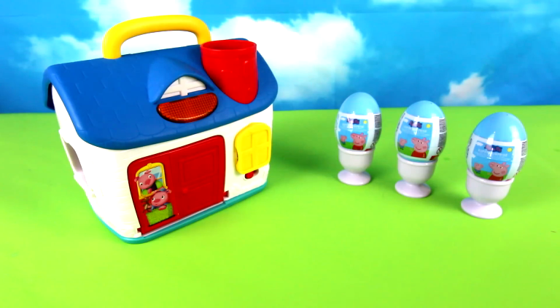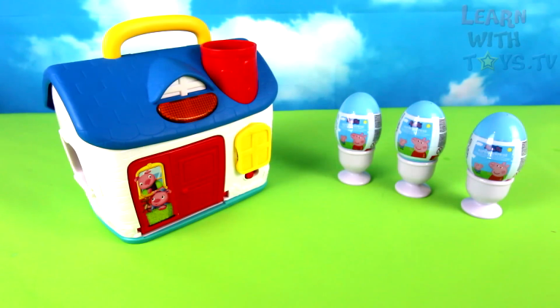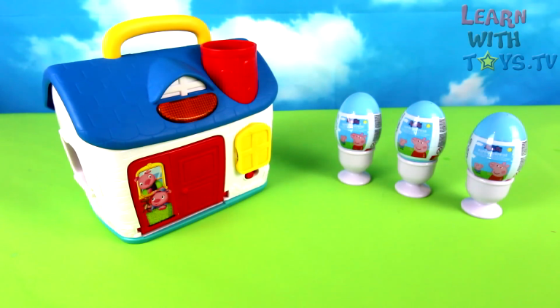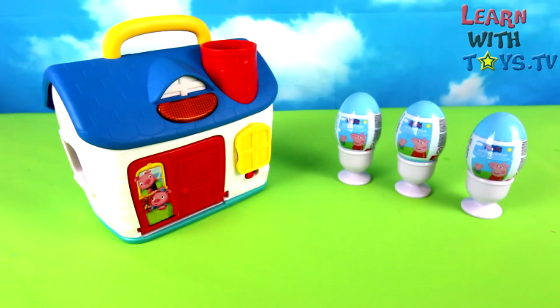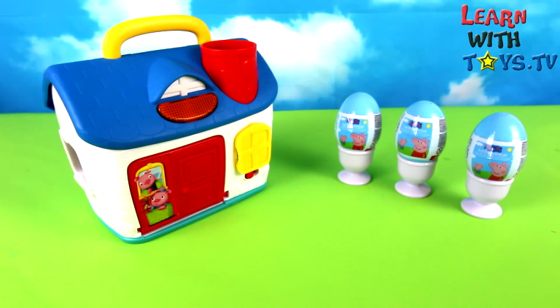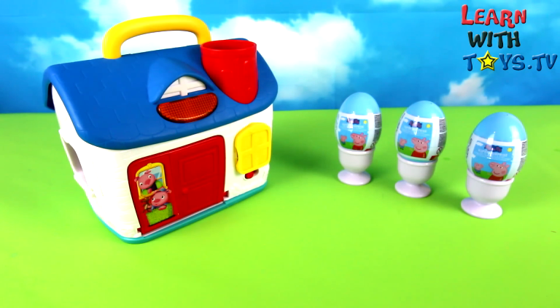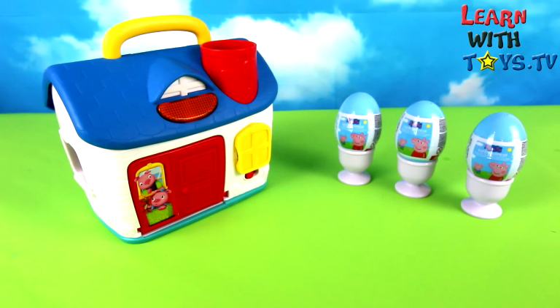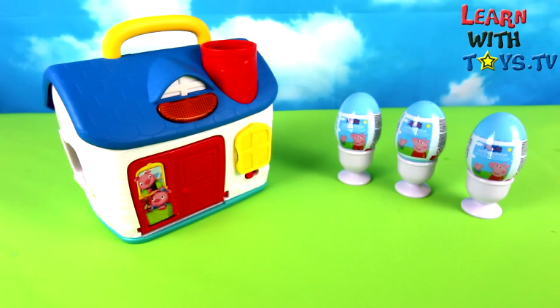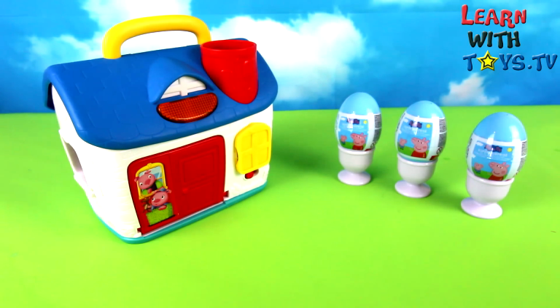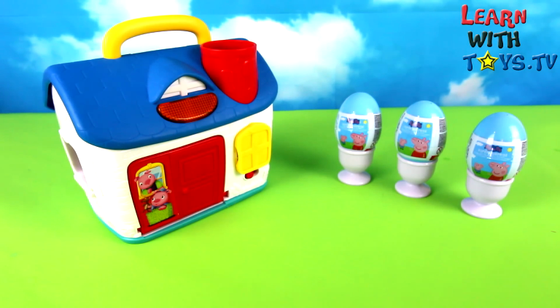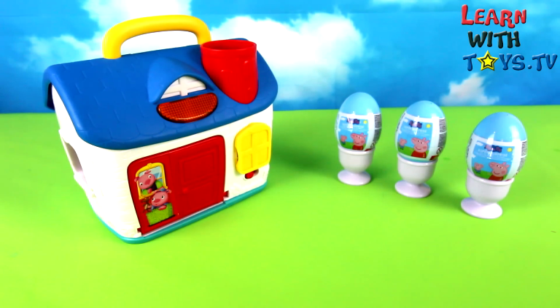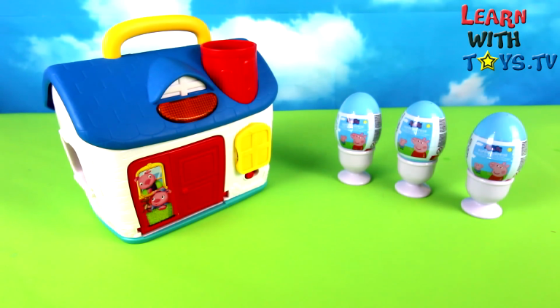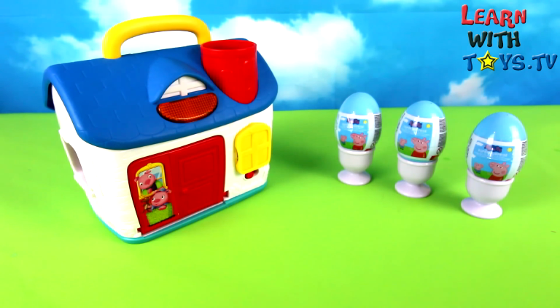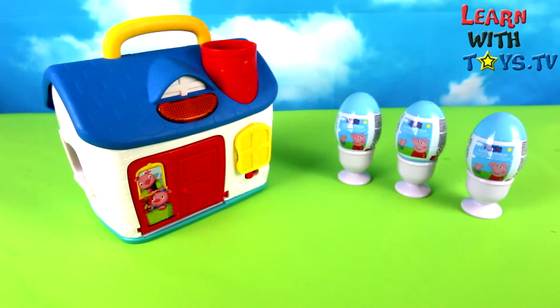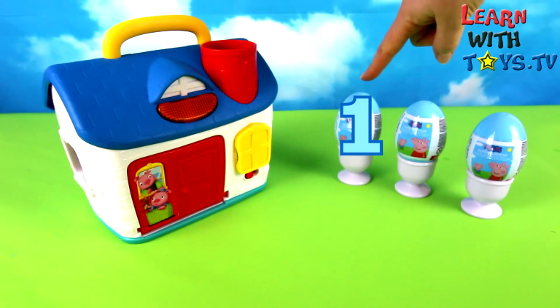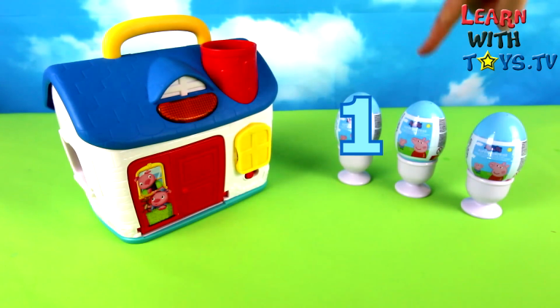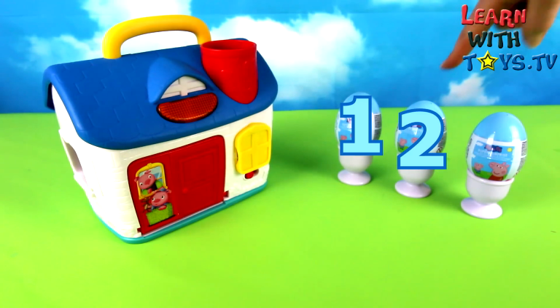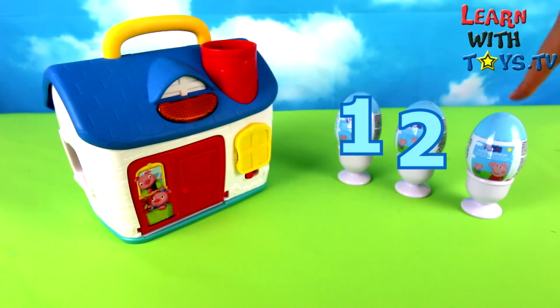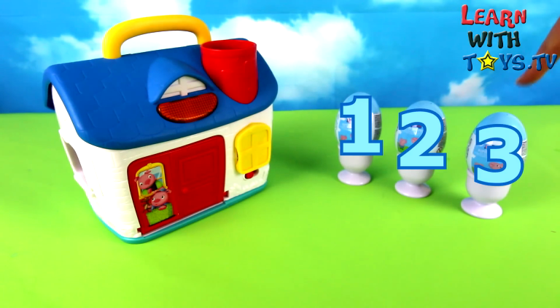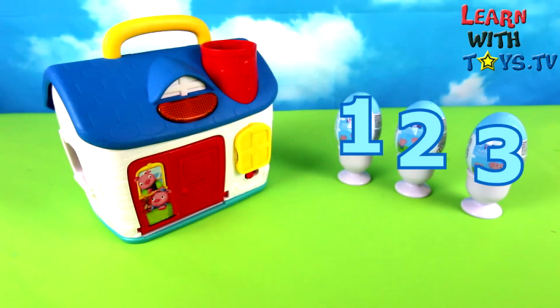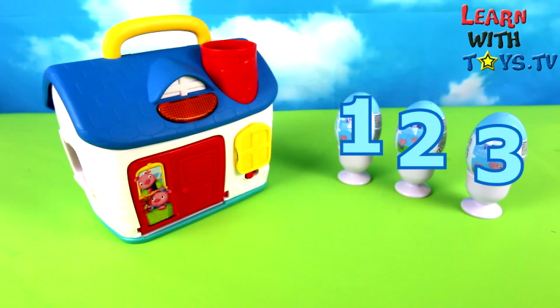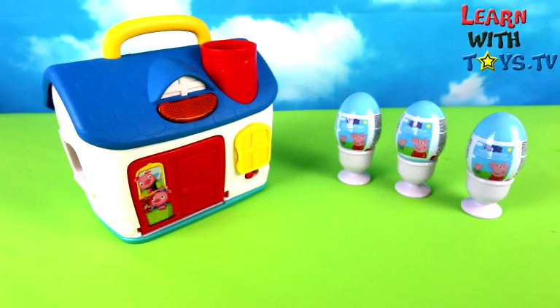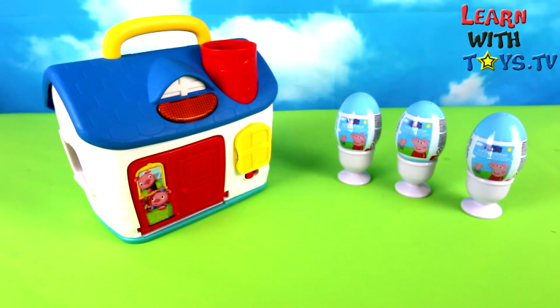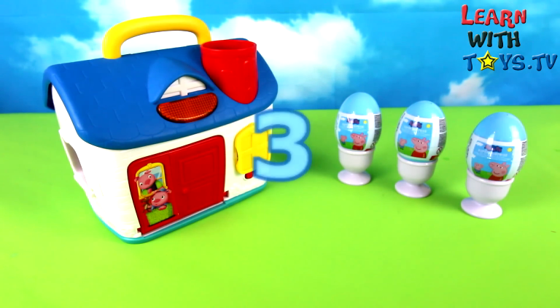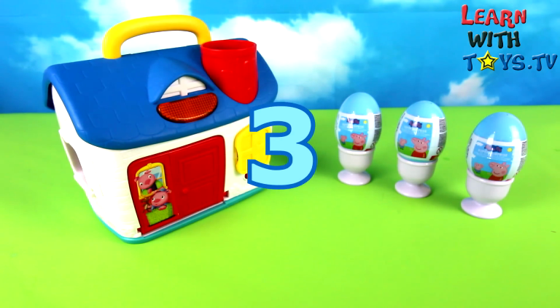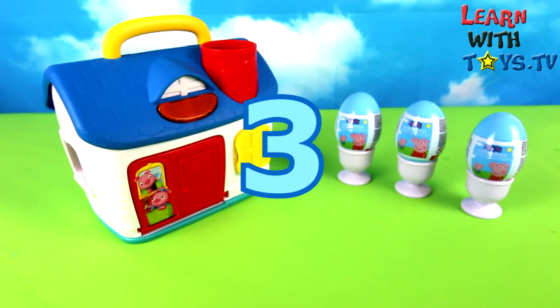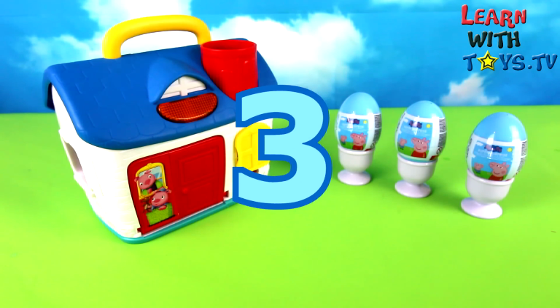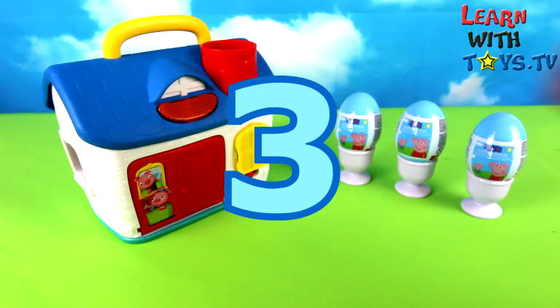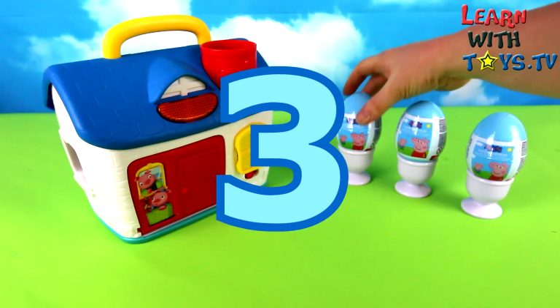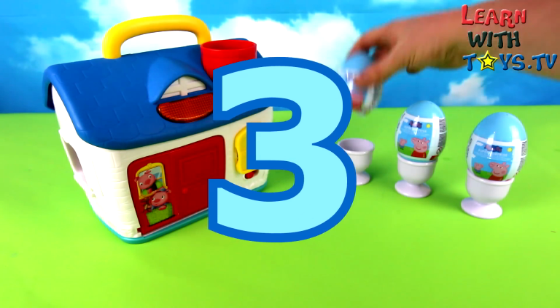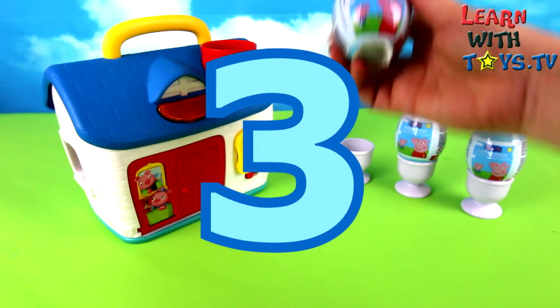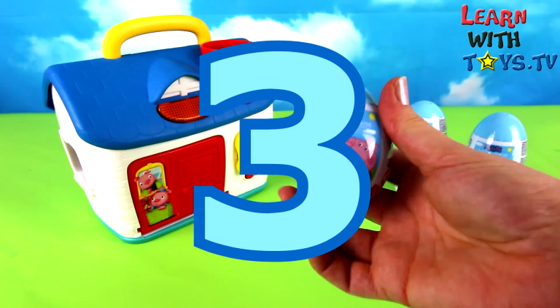Hi guys, welcome to Learn With Toys. Let's count these Peppa Pig surprise eggs. 1, 2, 3. We've got 3 surprise eggs.